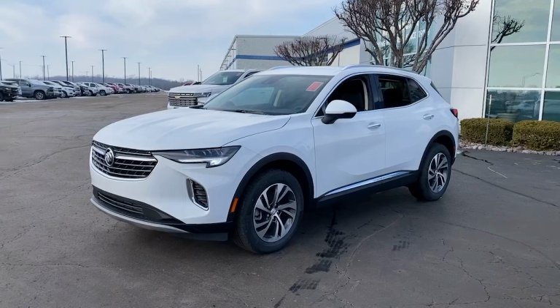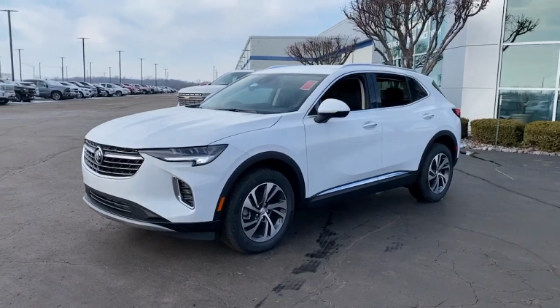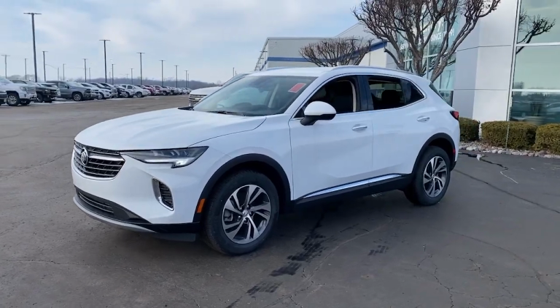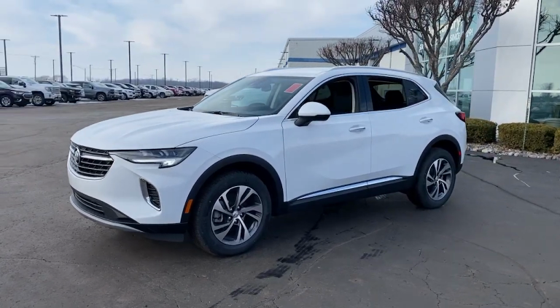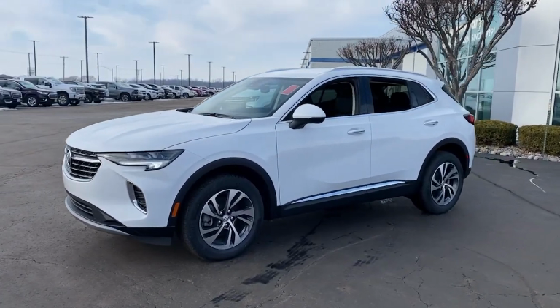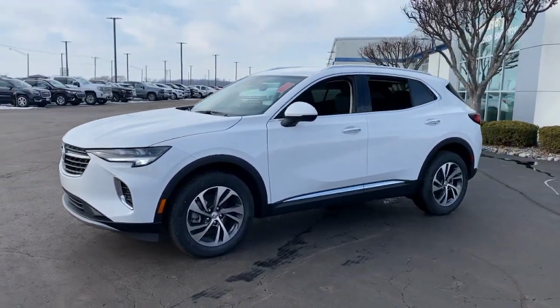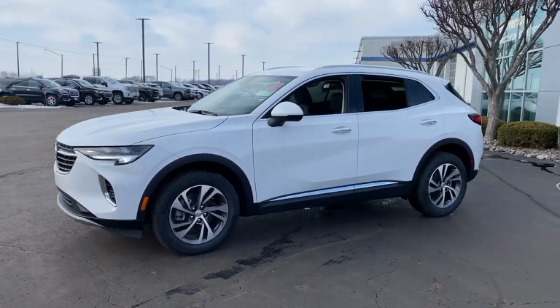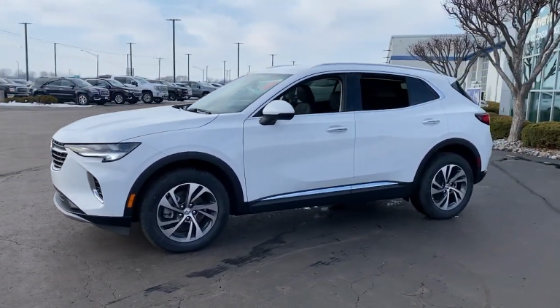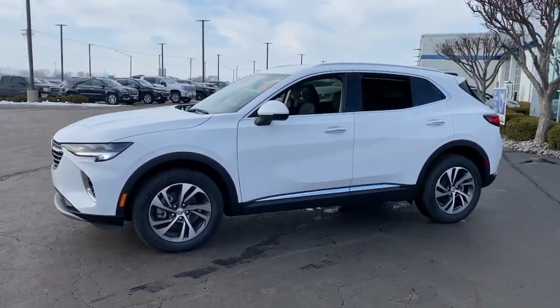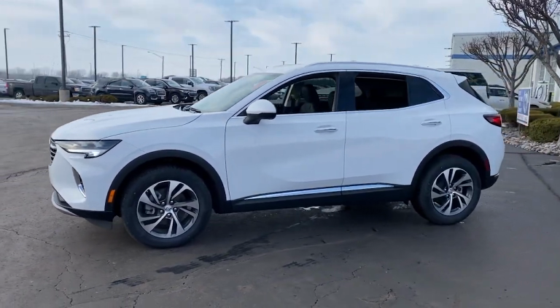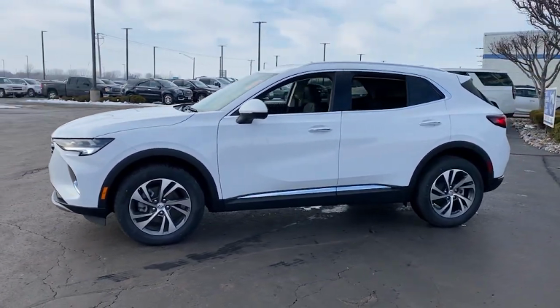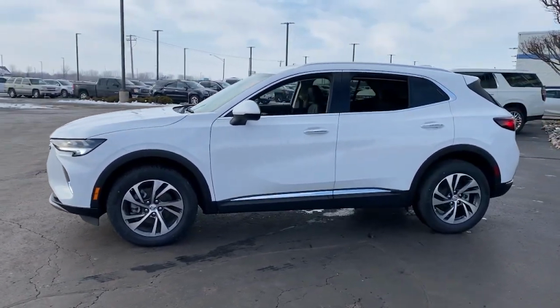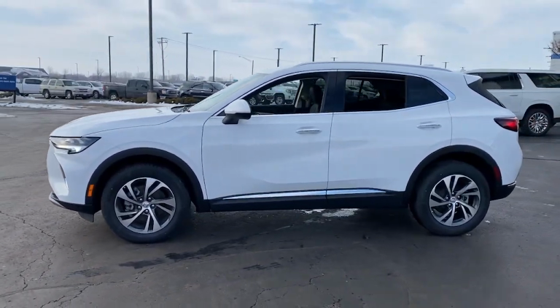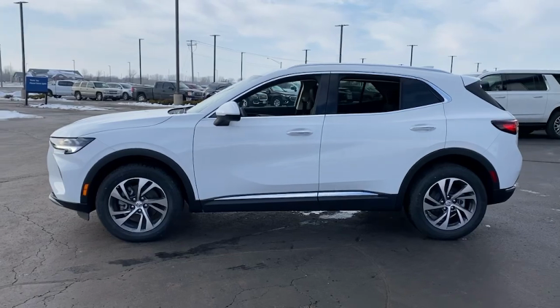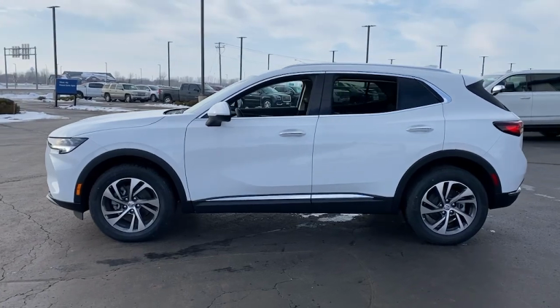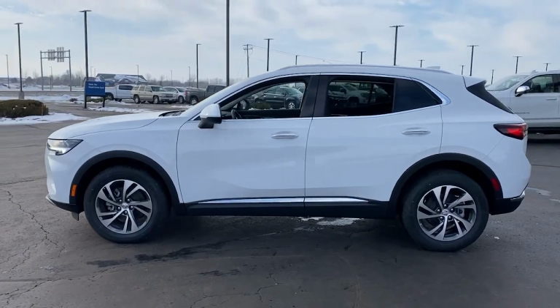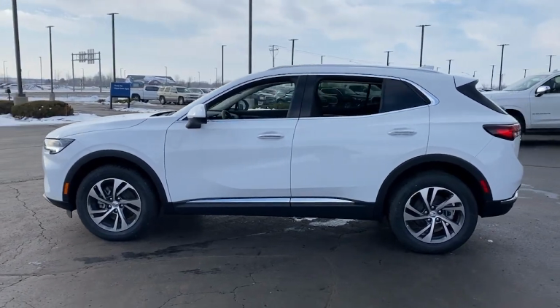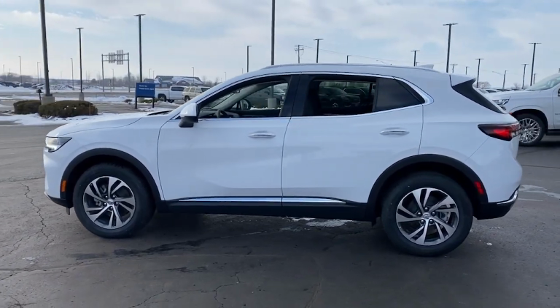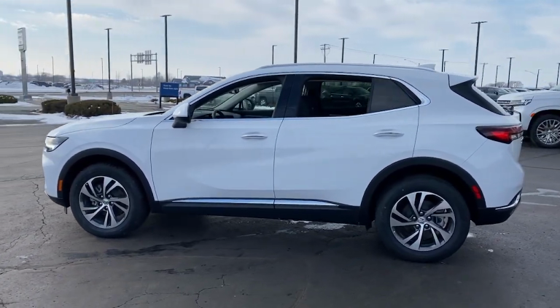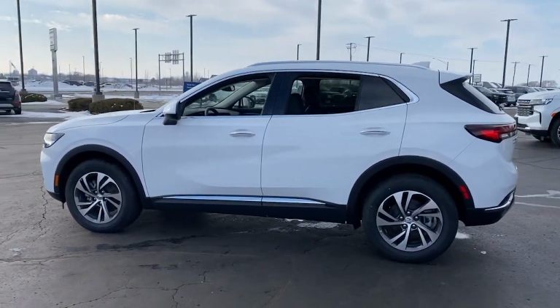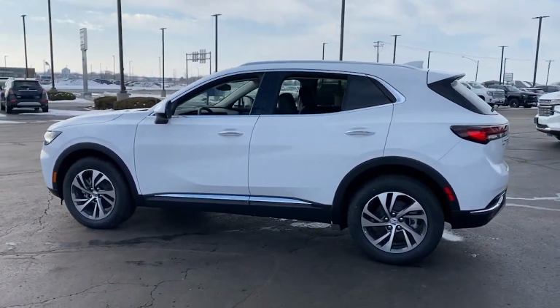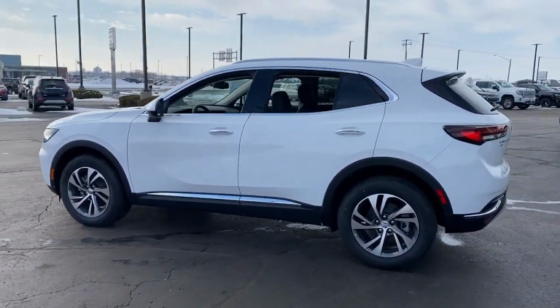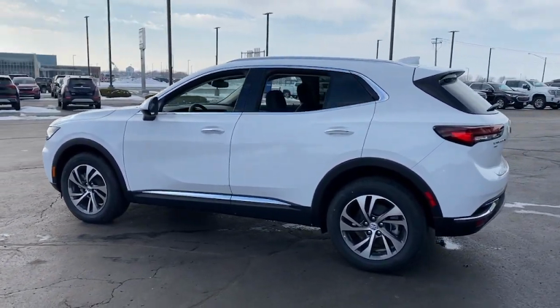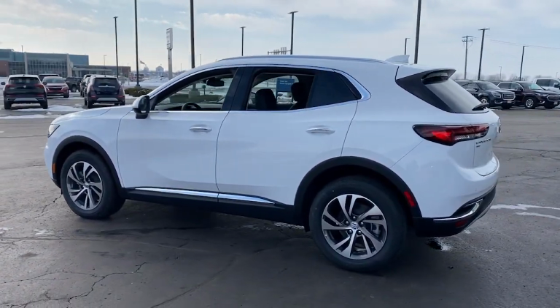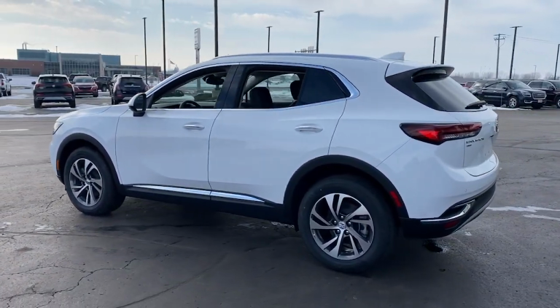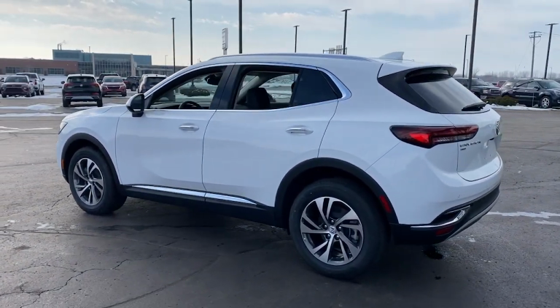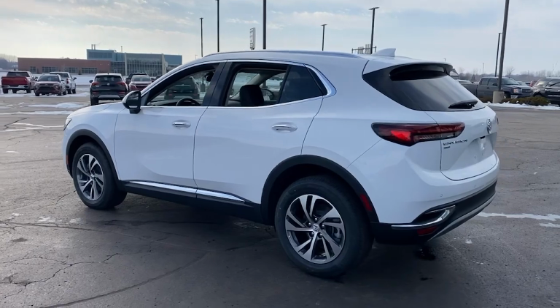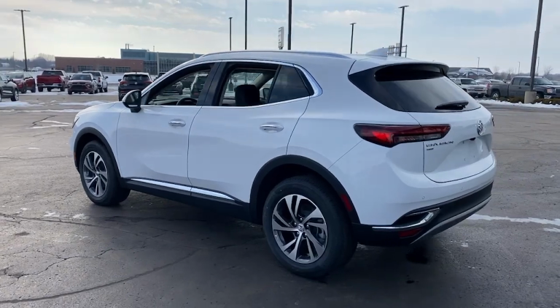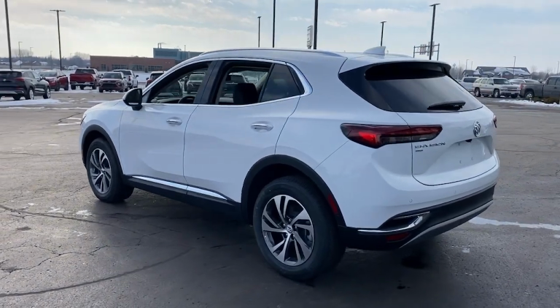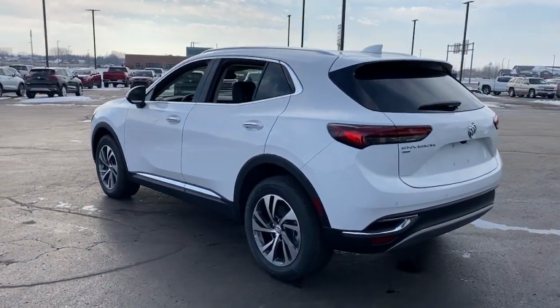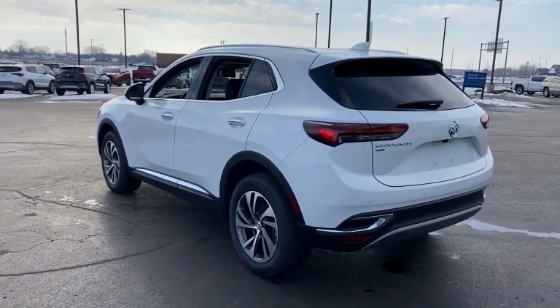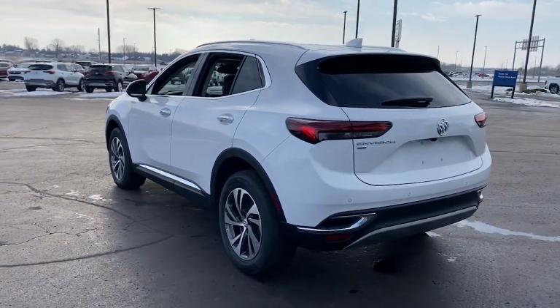Get a feel for the 2023 Buick Envision. Explore your world in confidence, style and luxurious comfort. Get into the Envision and see how relaxing driving can be.